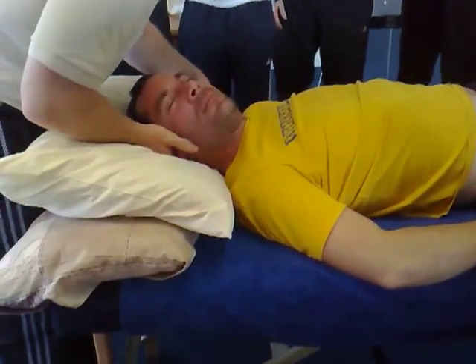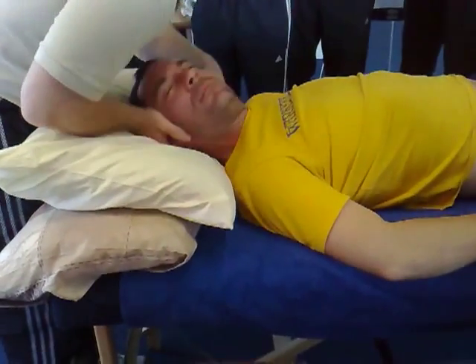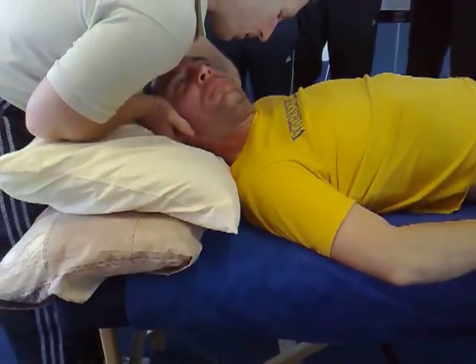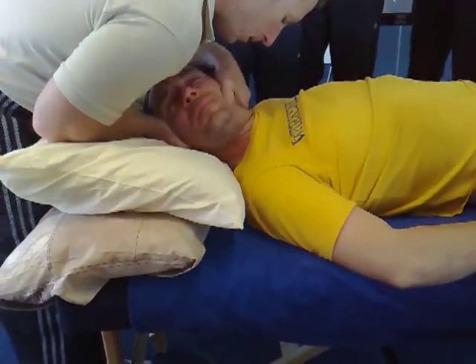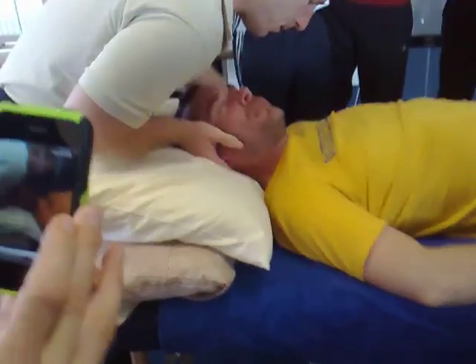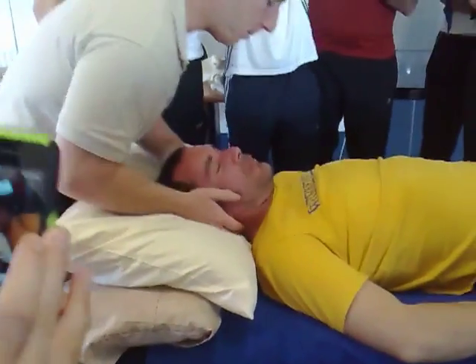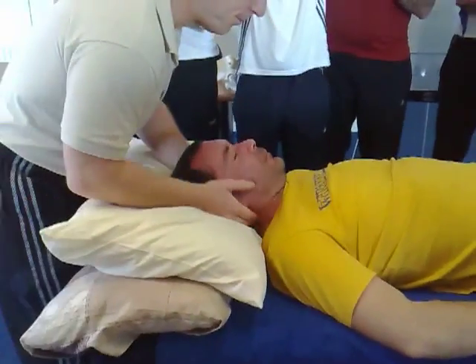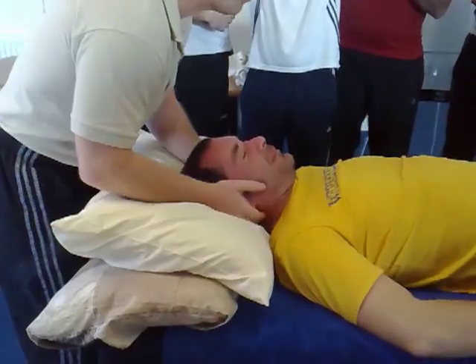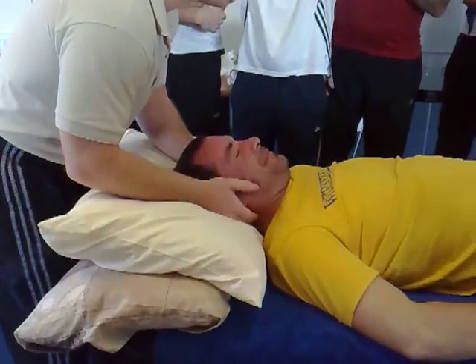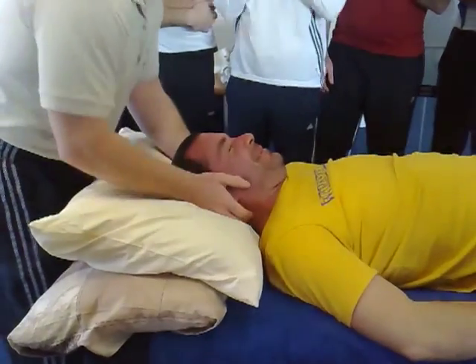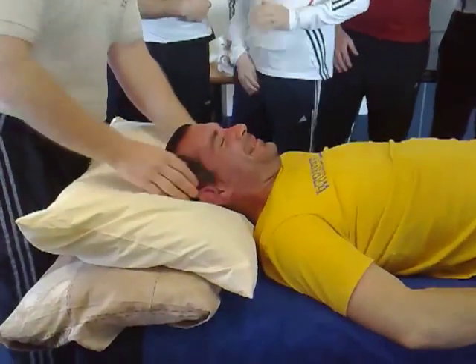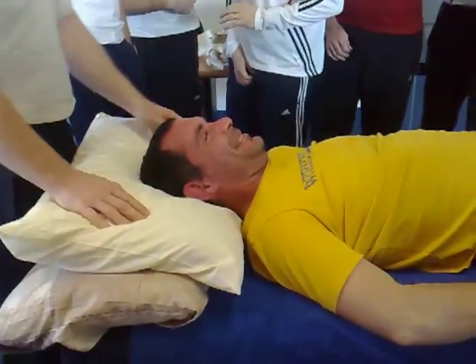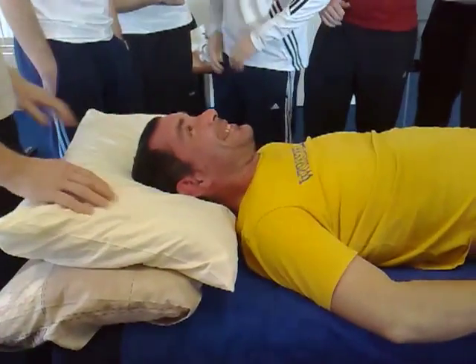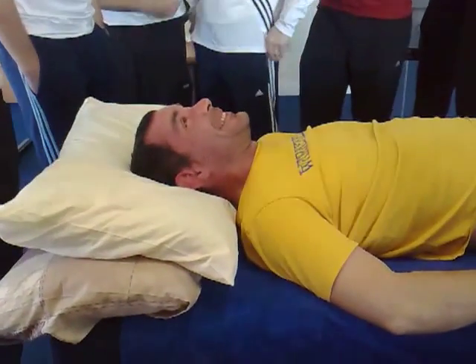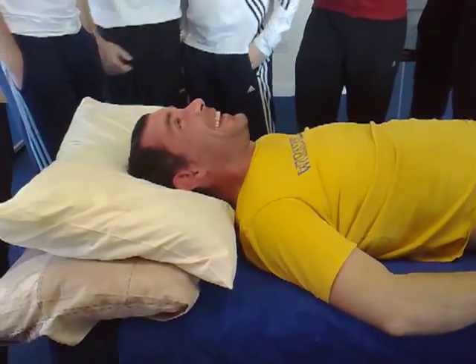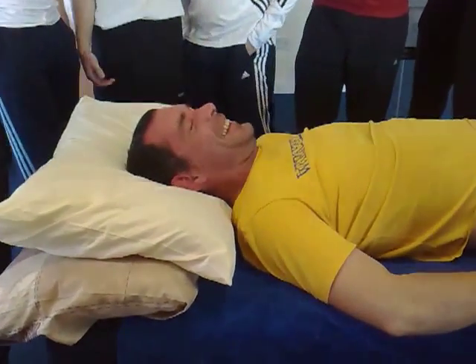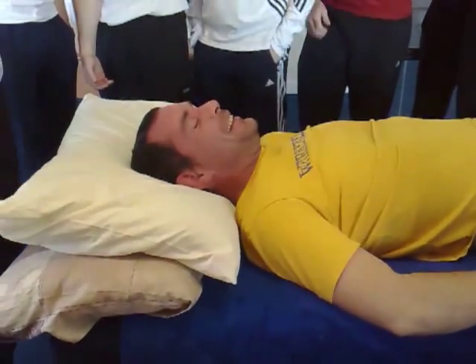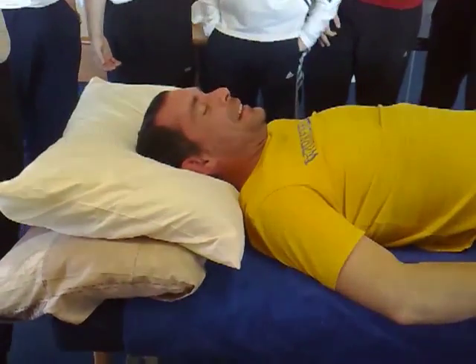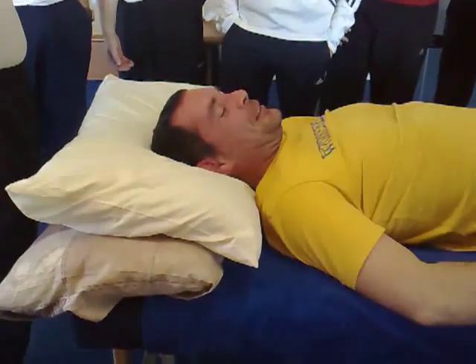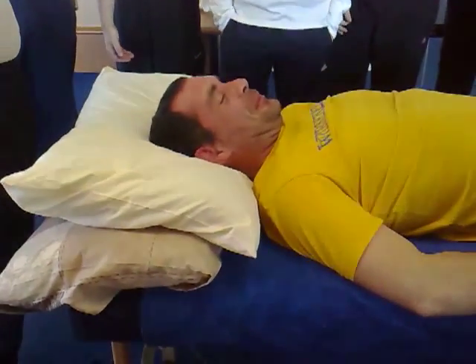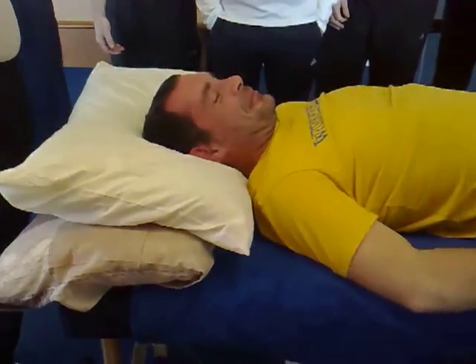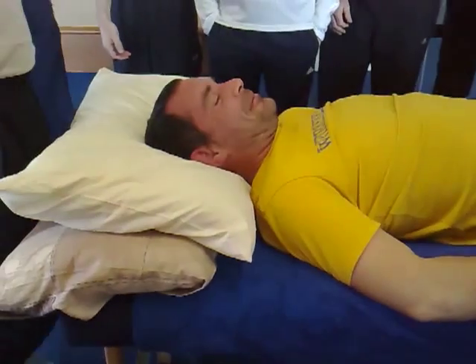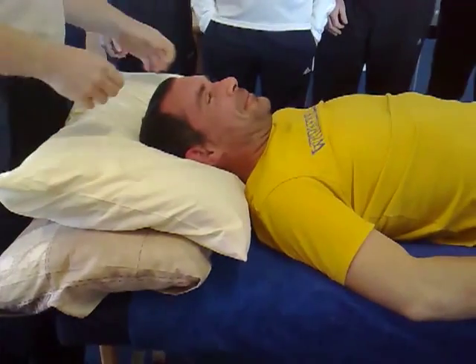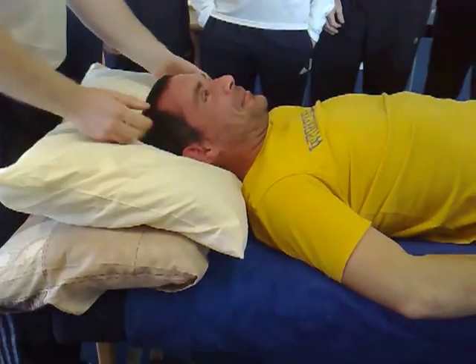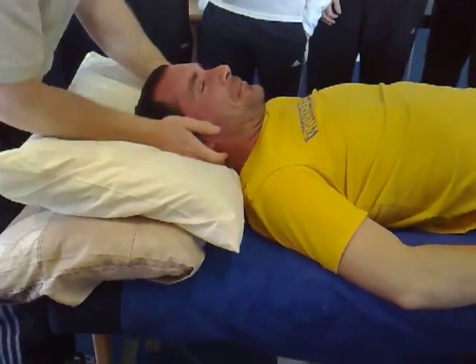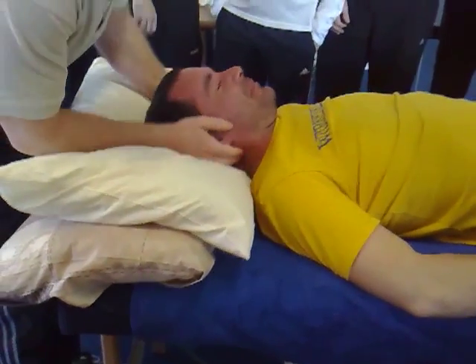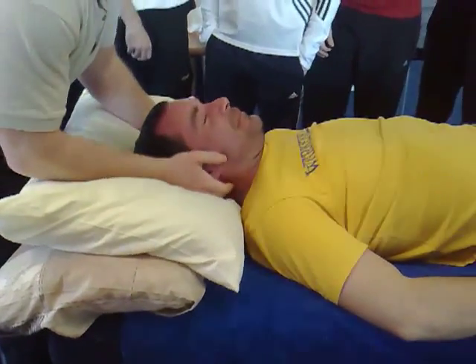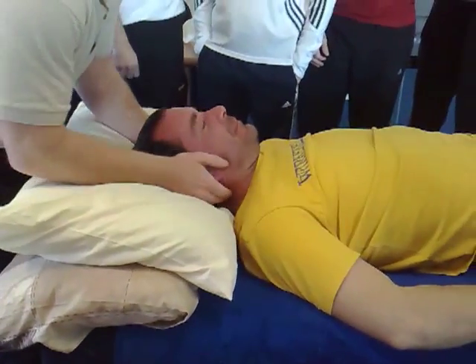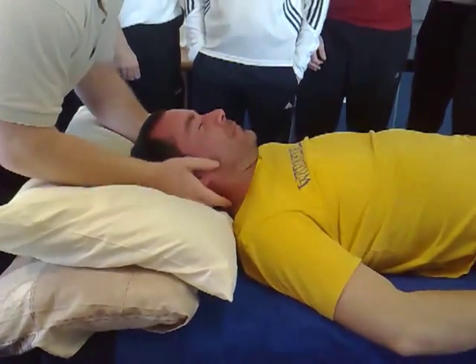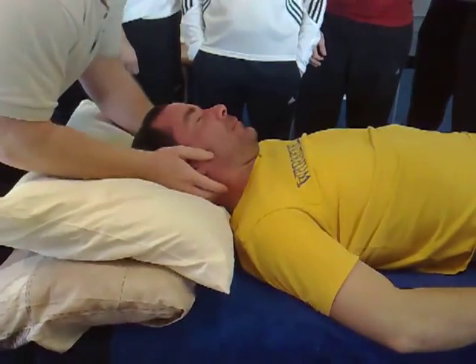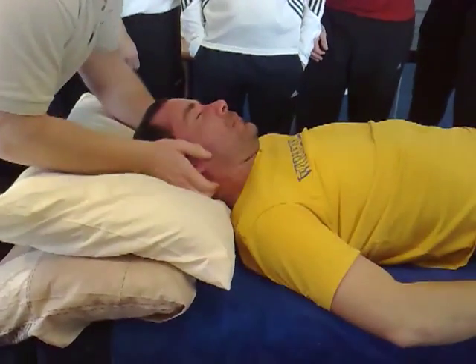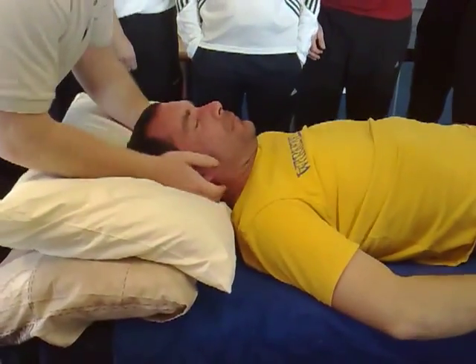Good. And the left one. Let's get that loose. Okay. Good. Alright. He's got a good neck after that.